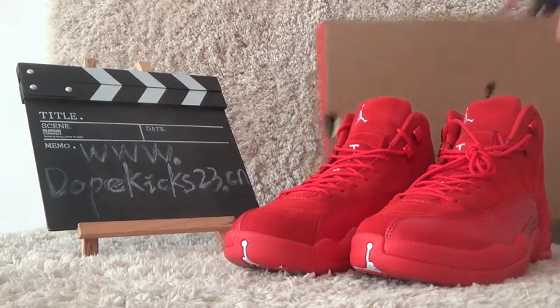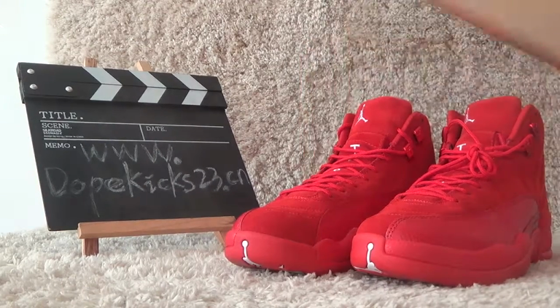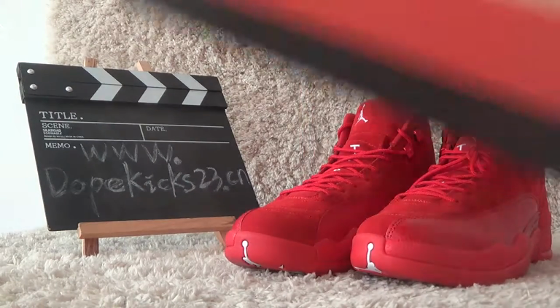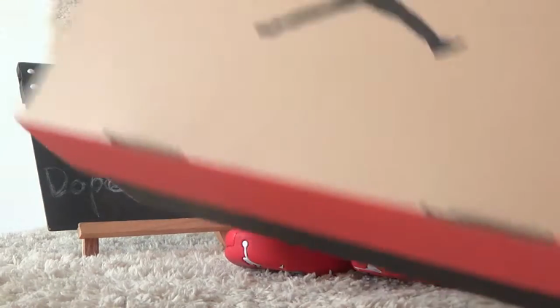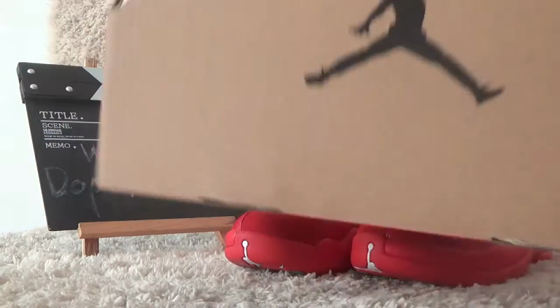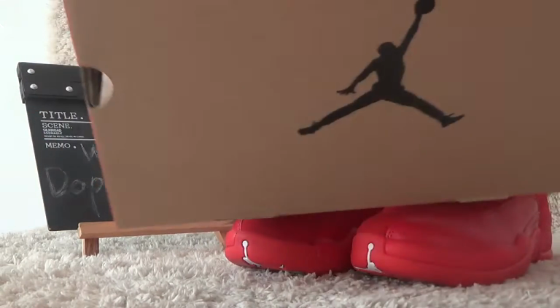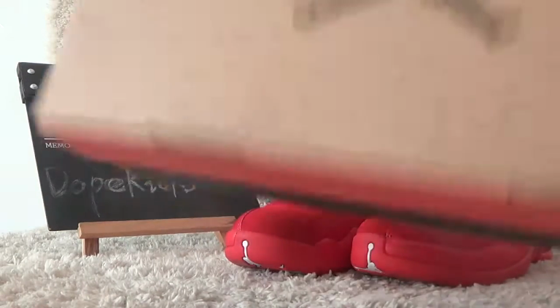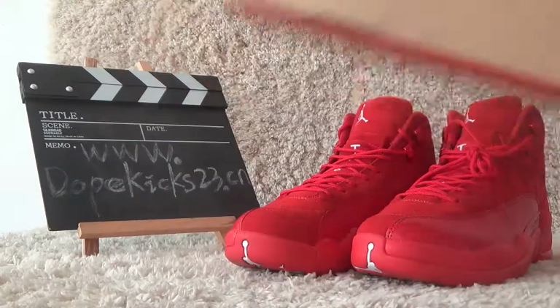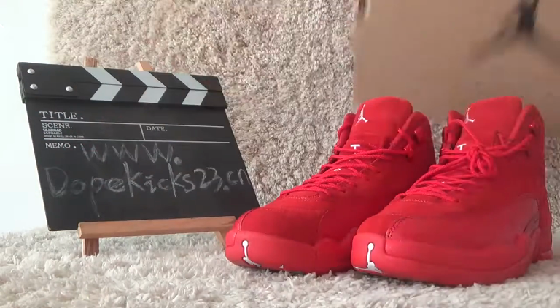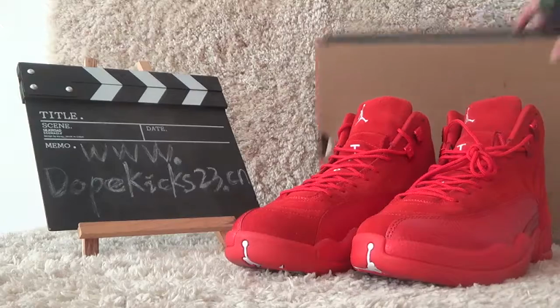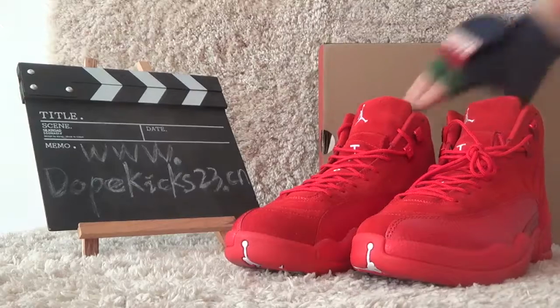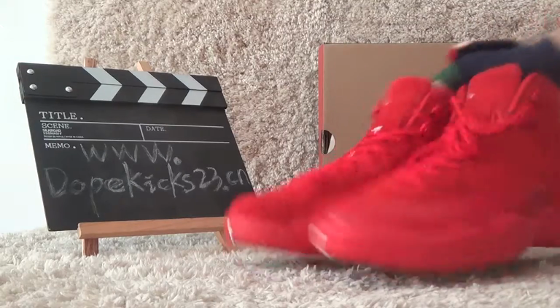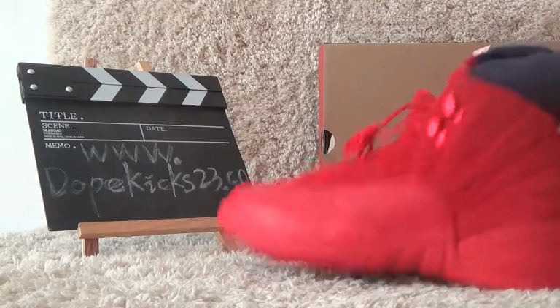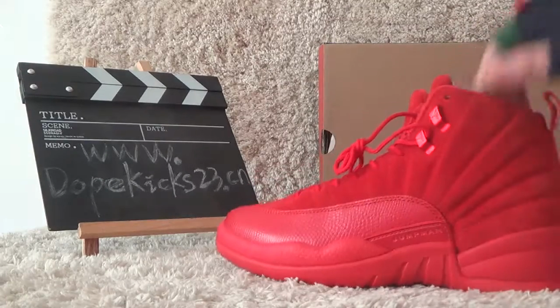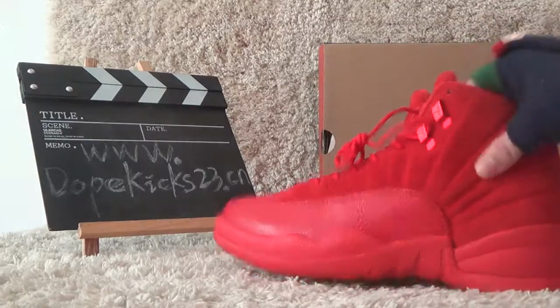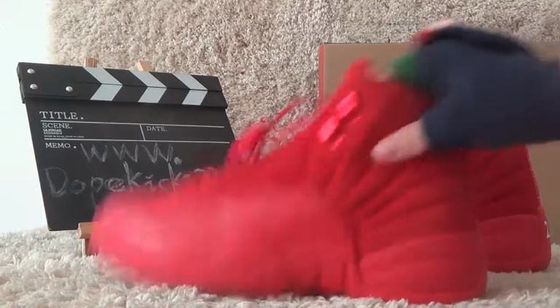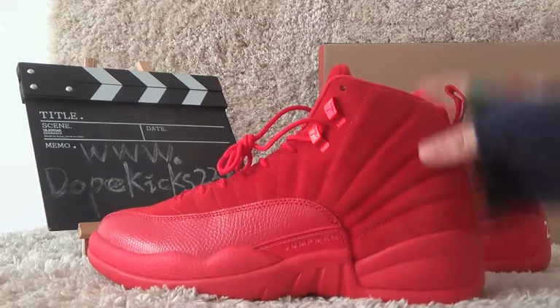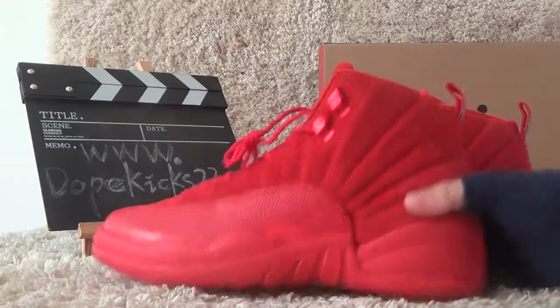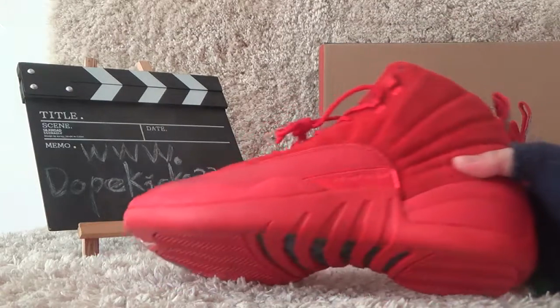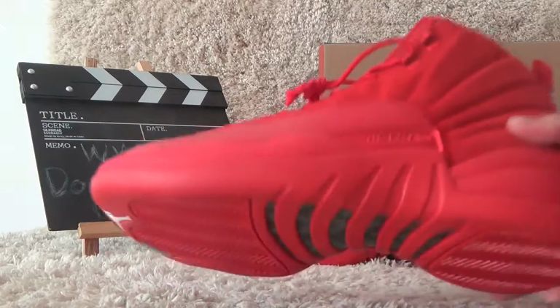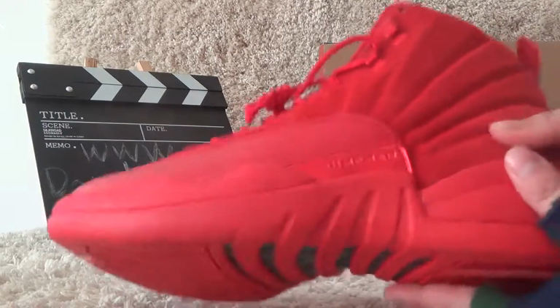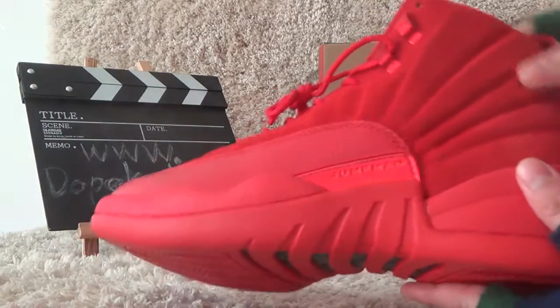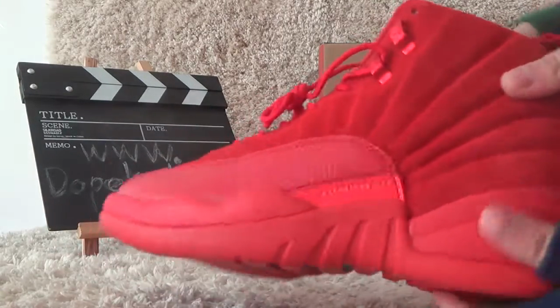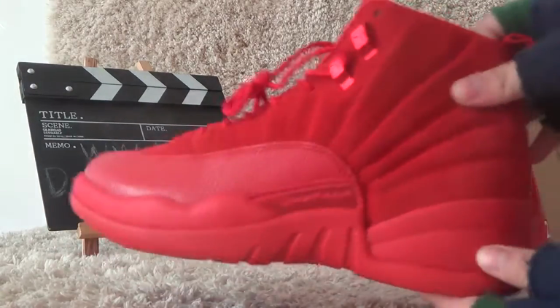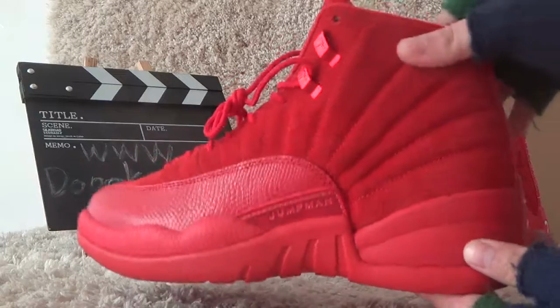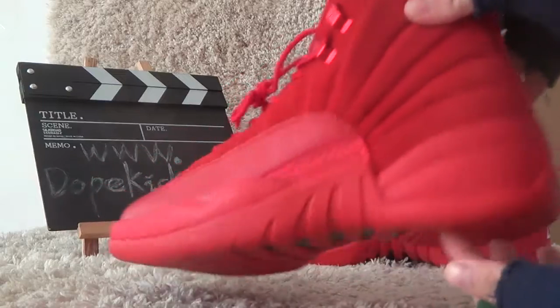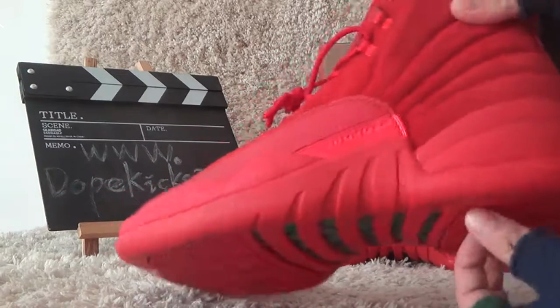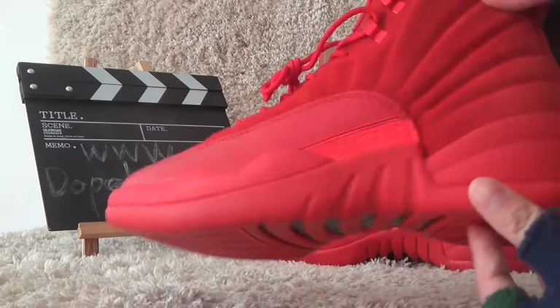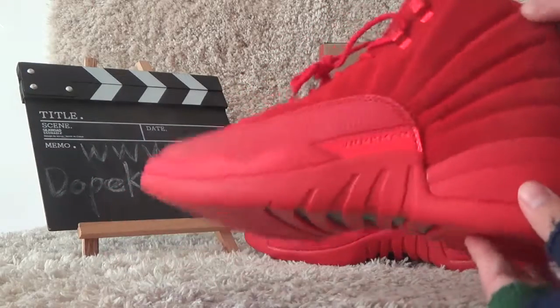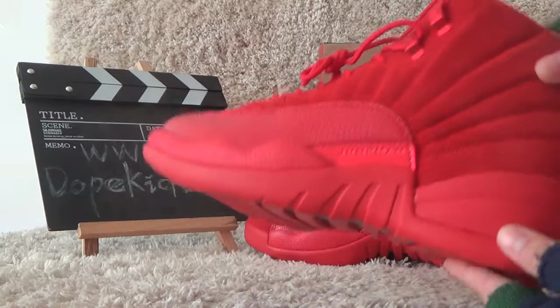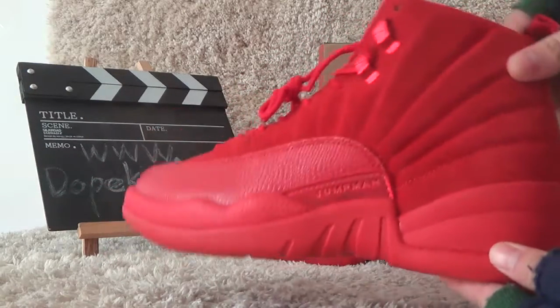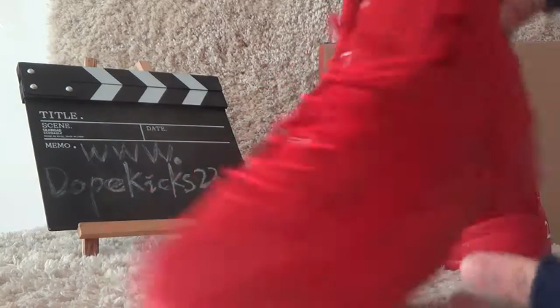This shoes is very hot. And here is the box, you can see. You can see it's shoes. Here is the shoes material. And it's in all red color.